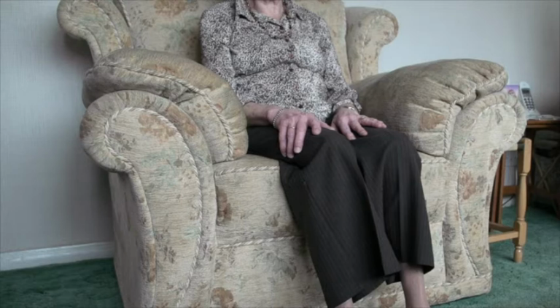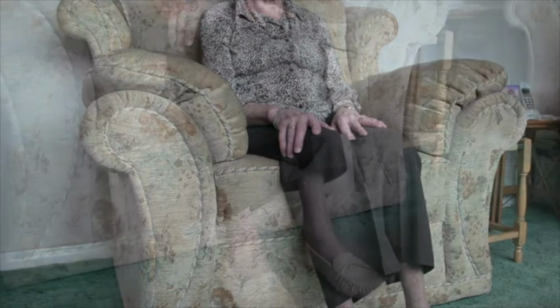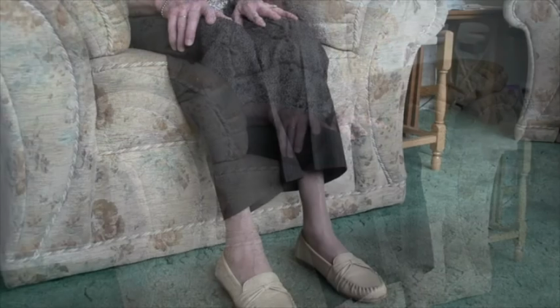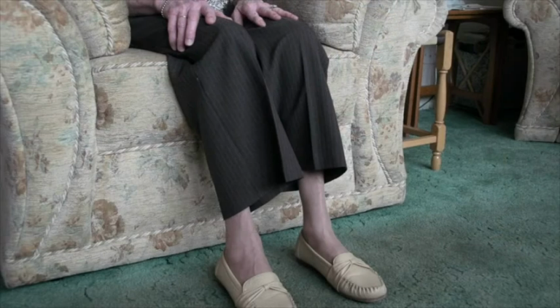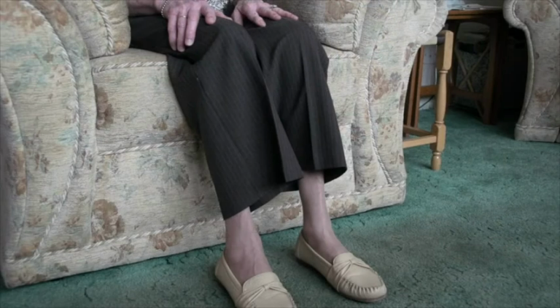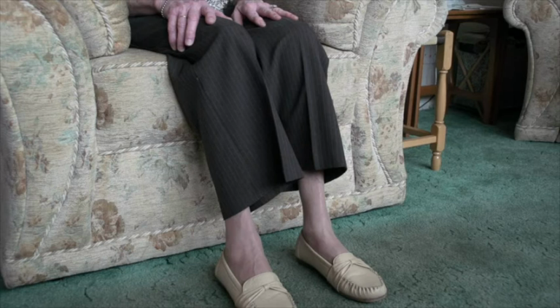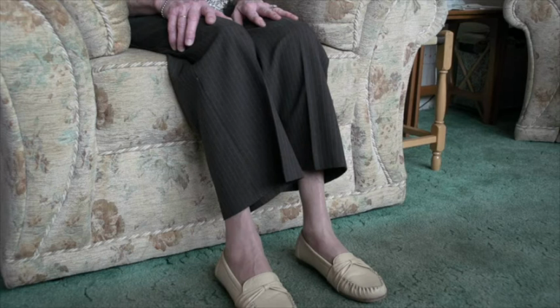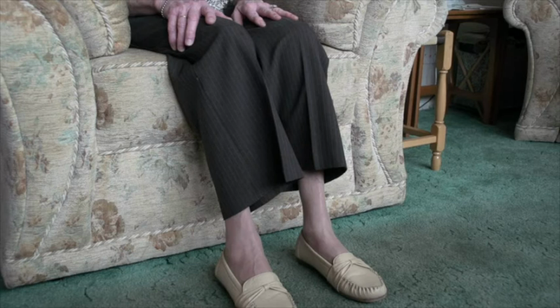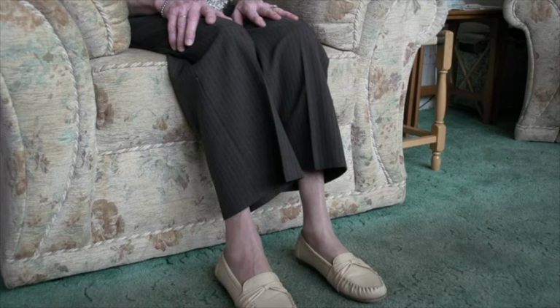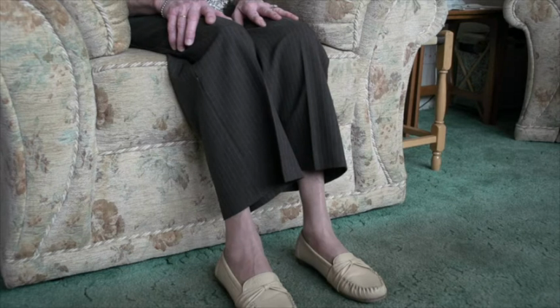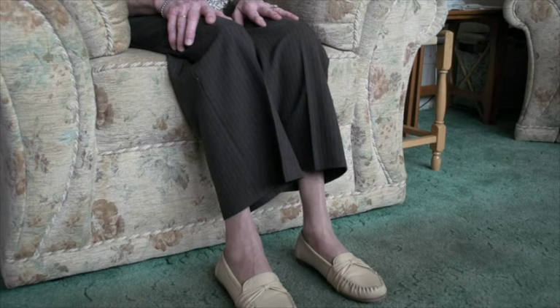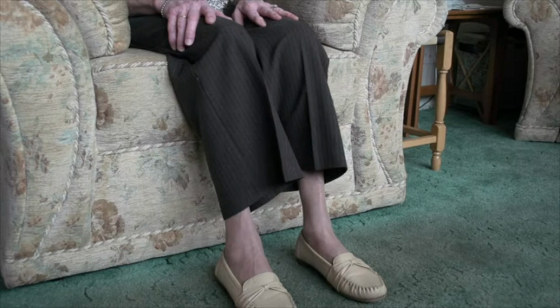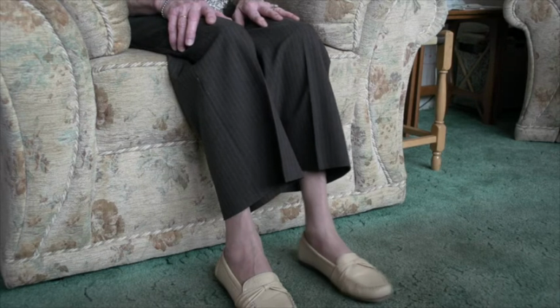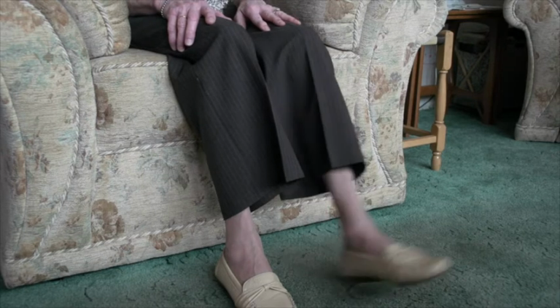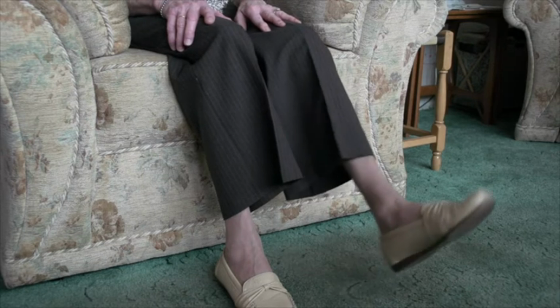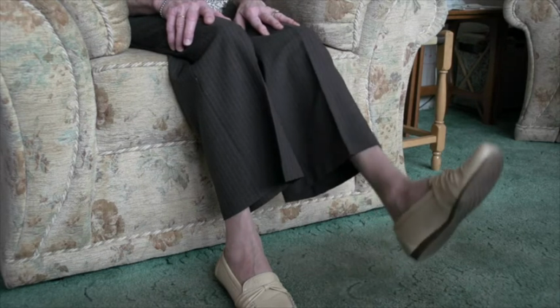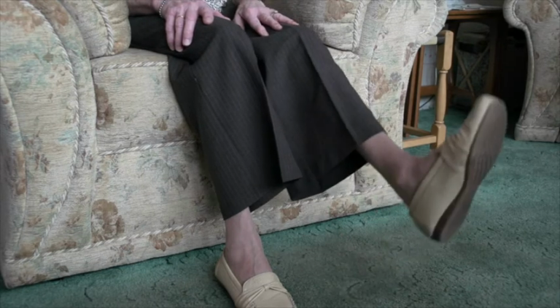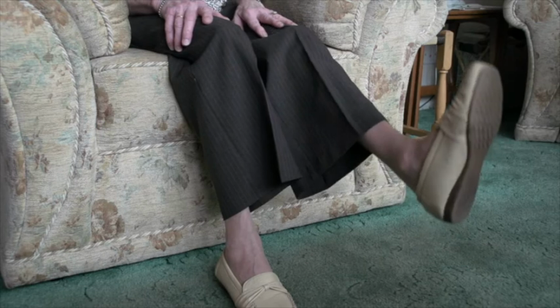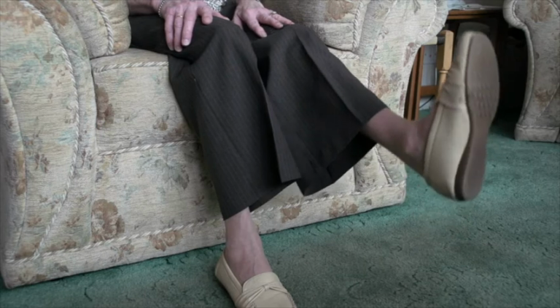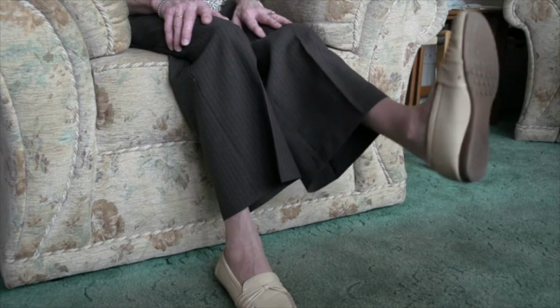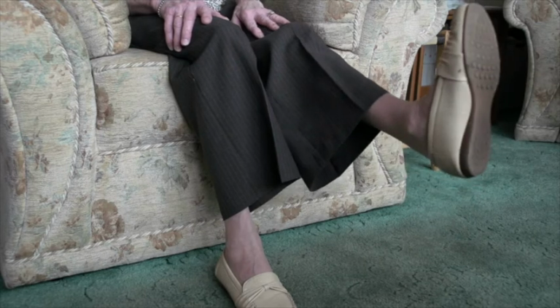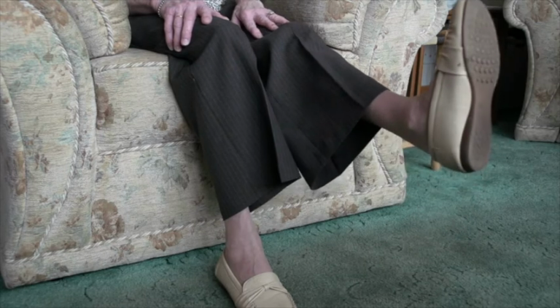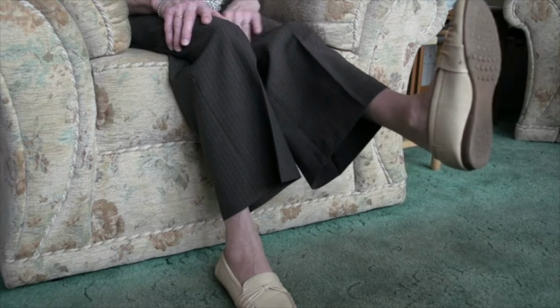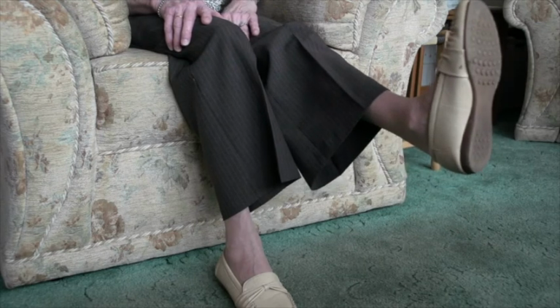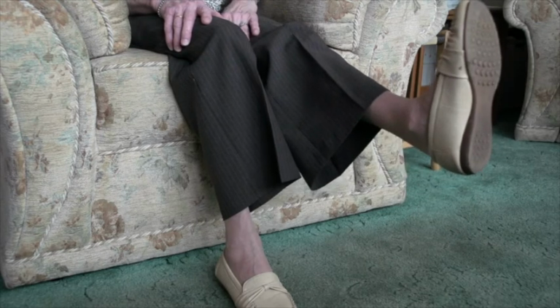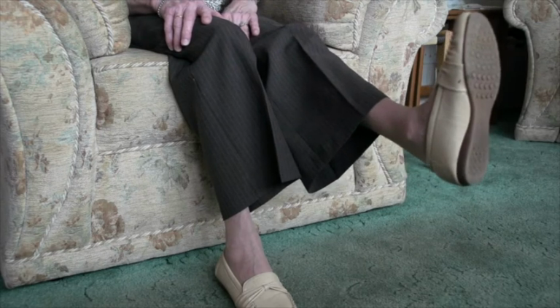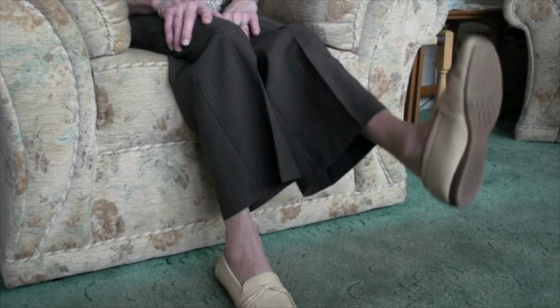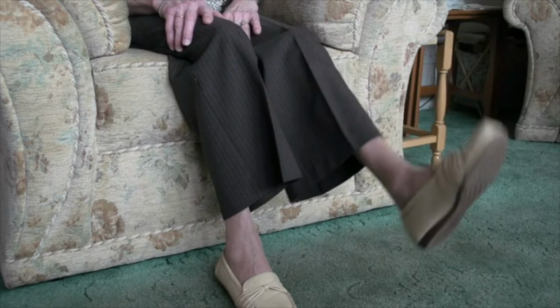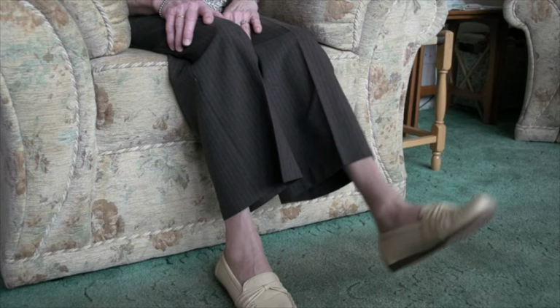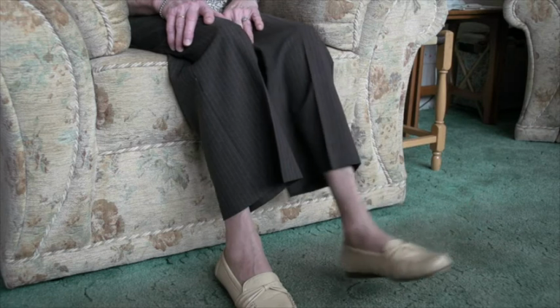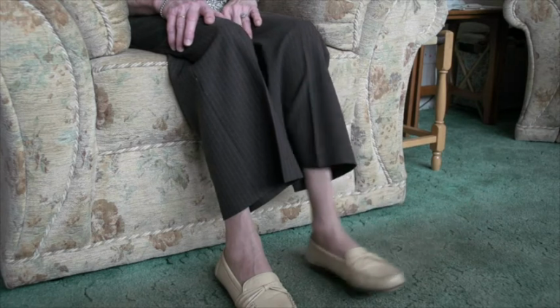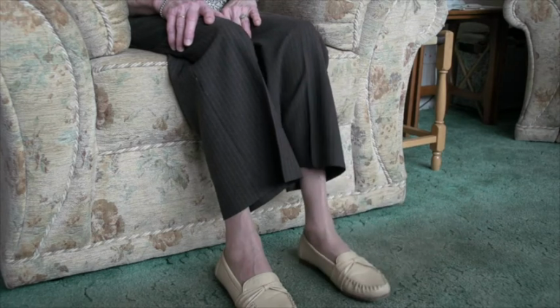Starting with your knees bent, slowly raise one leg until it is lengthened and the knee is straightened but not locked. Then slowly lower your leg back to the starting position.